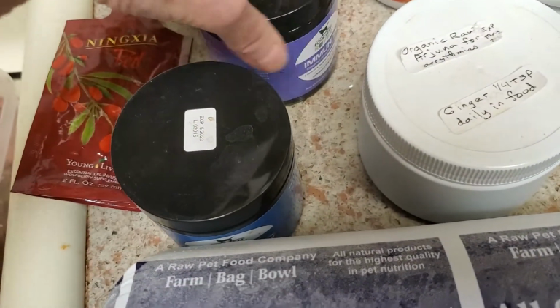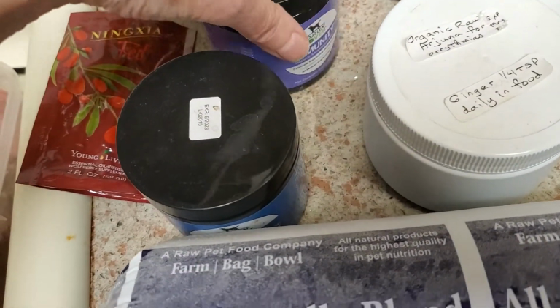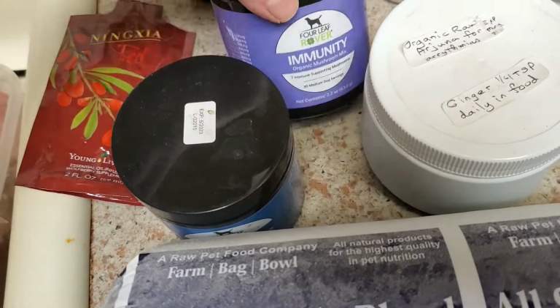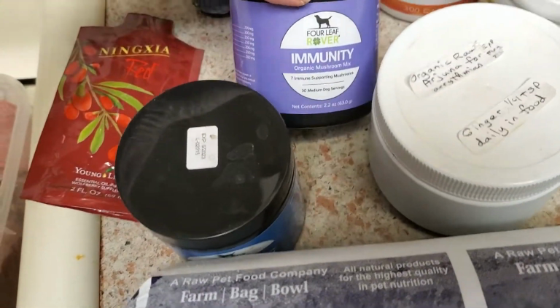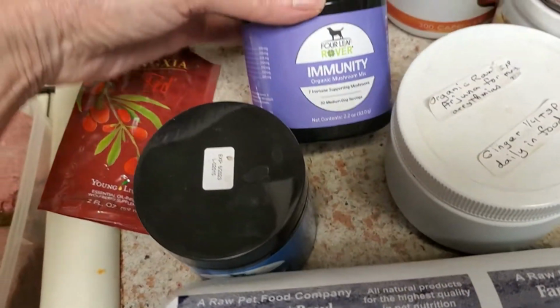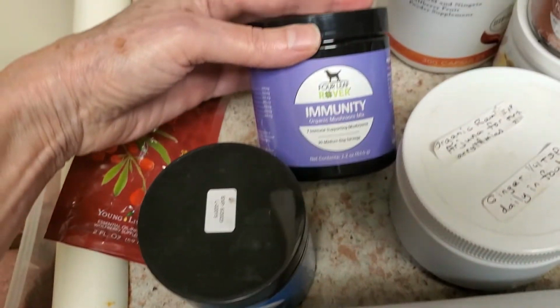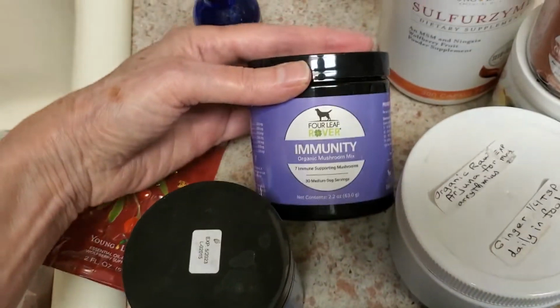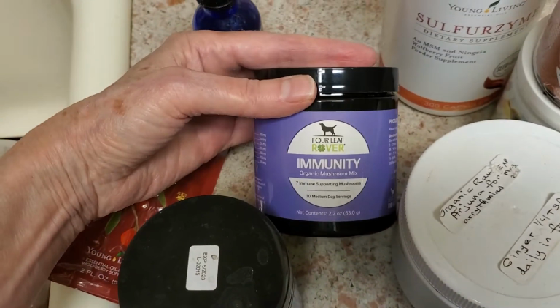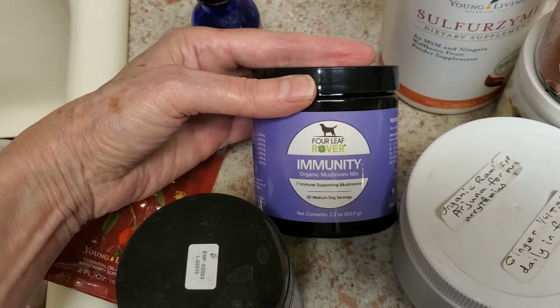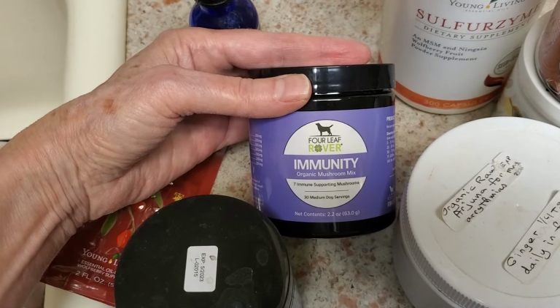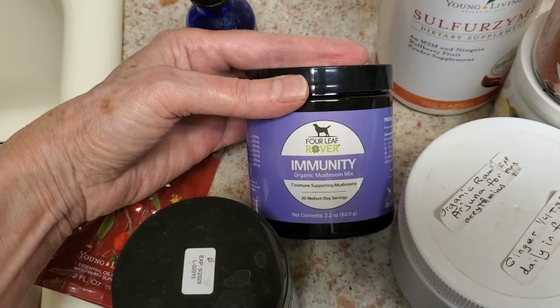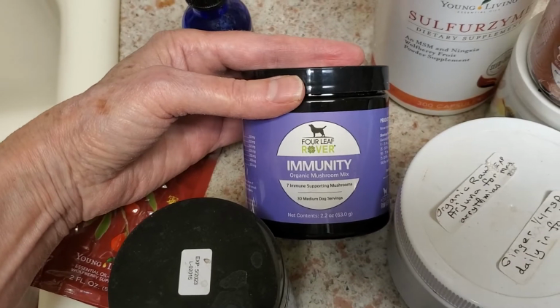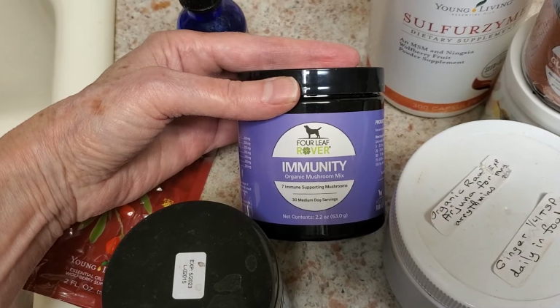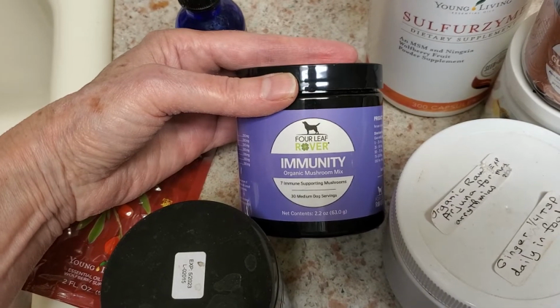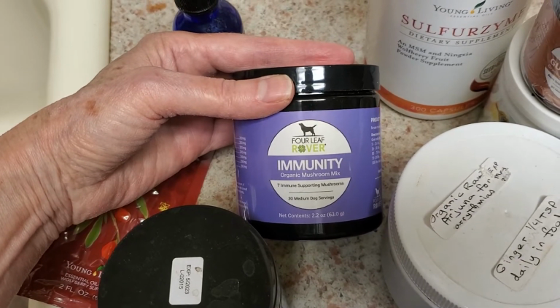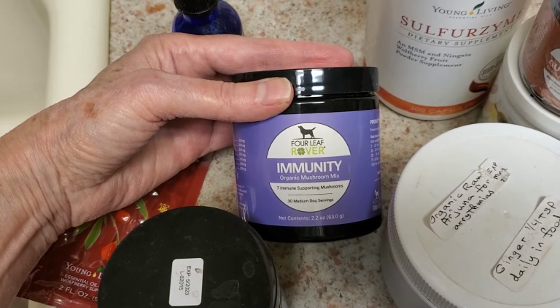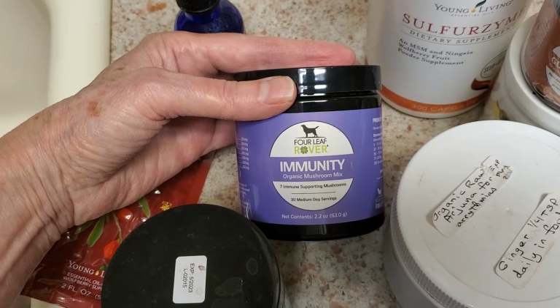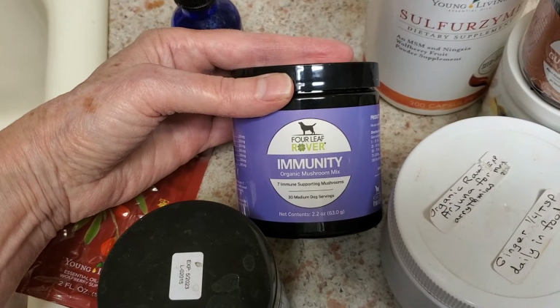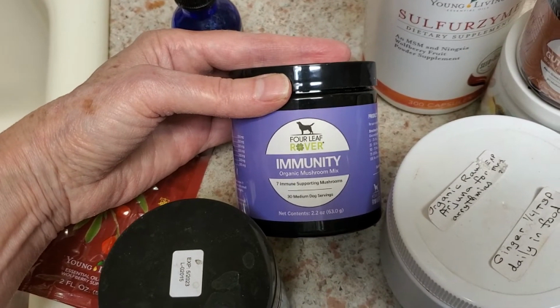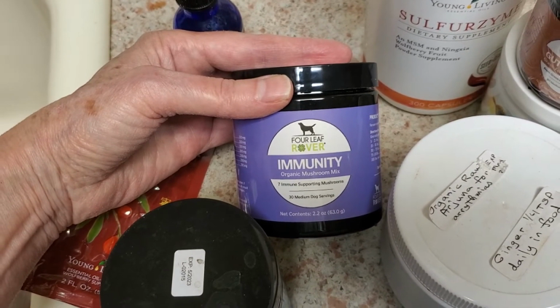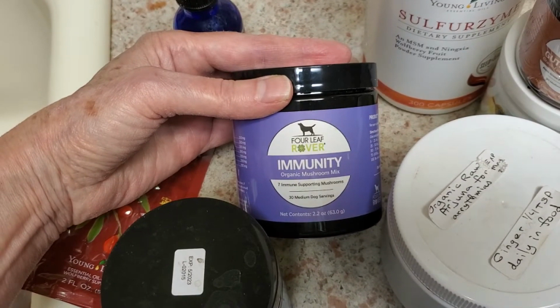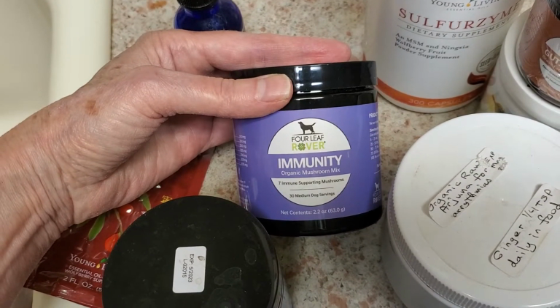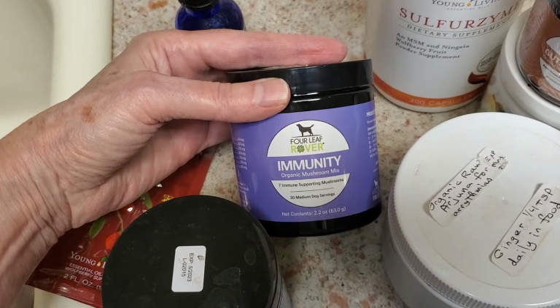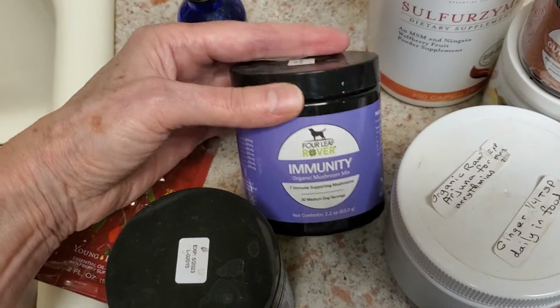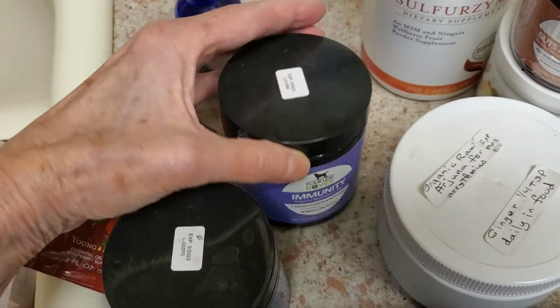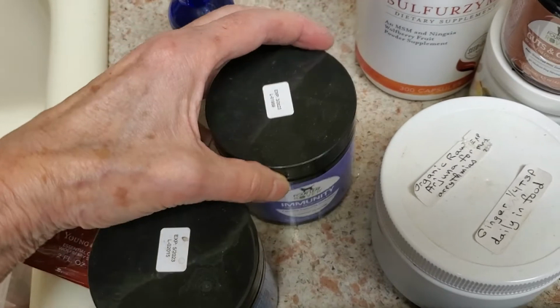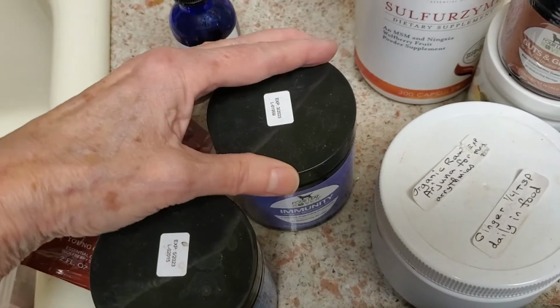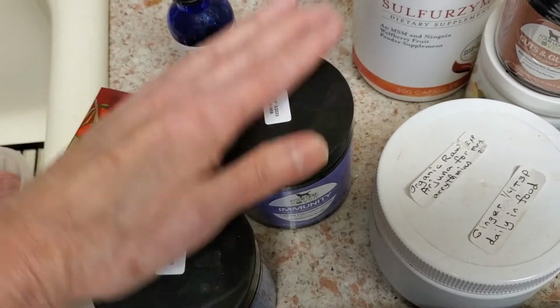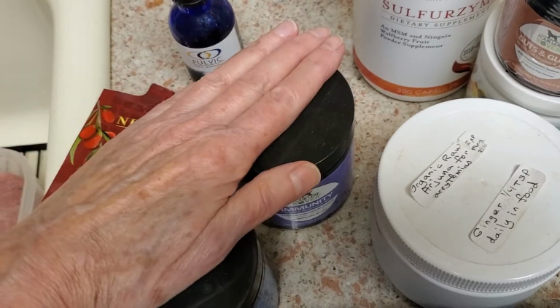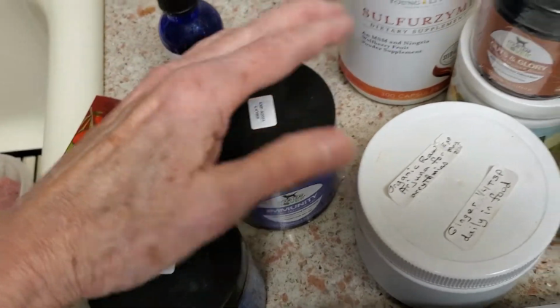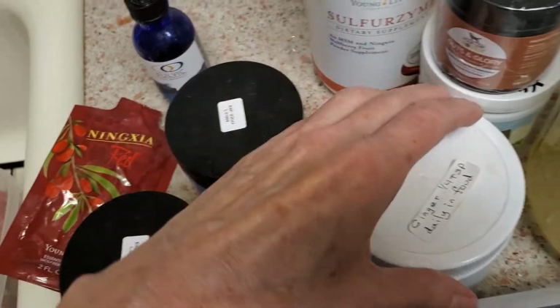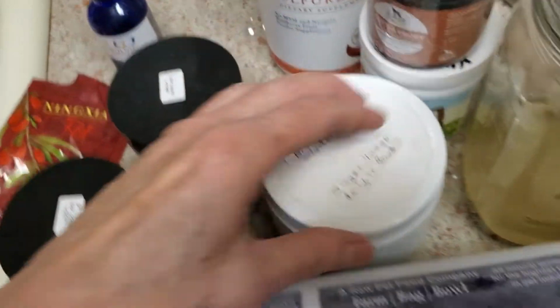I also use mushrooms. I like the ones from Four Leaf Rover — they're an immunity blend — so that goes in there. Again, that's in my store if you're interested.